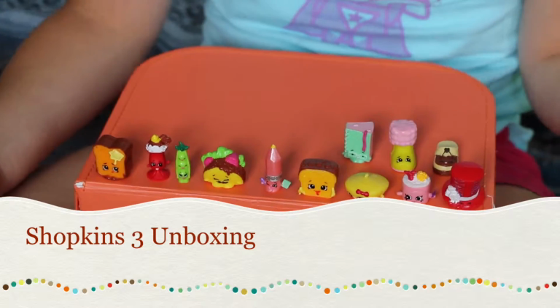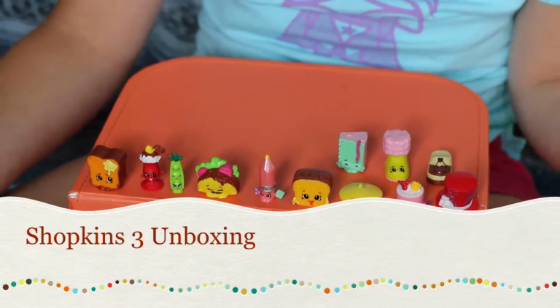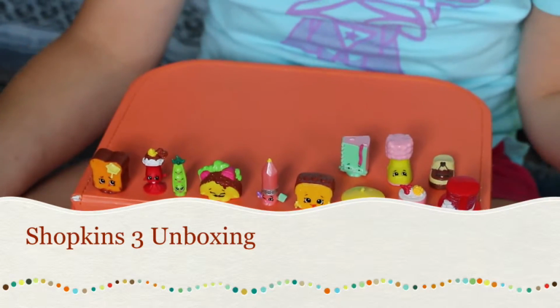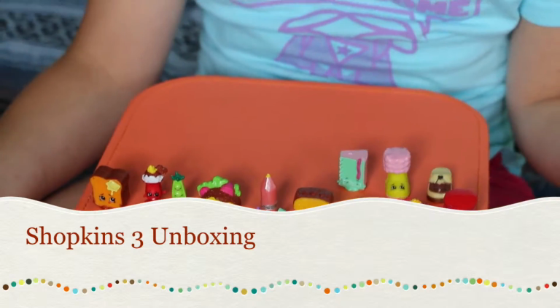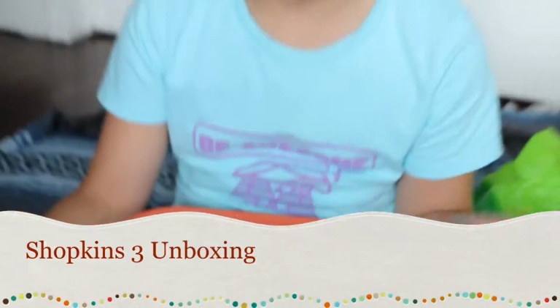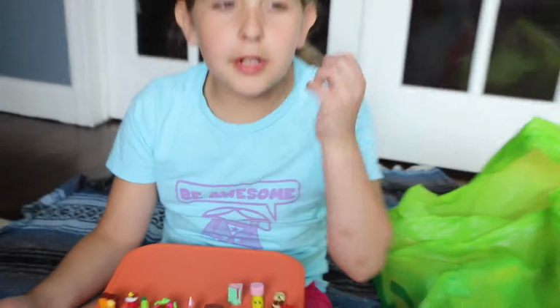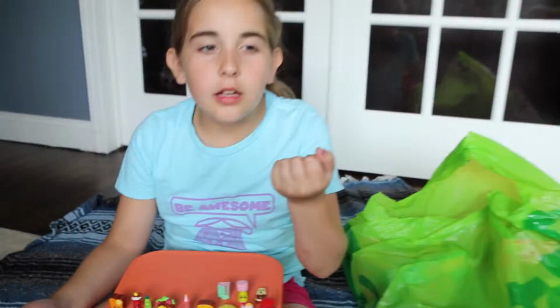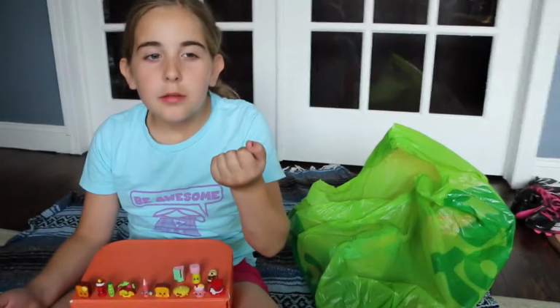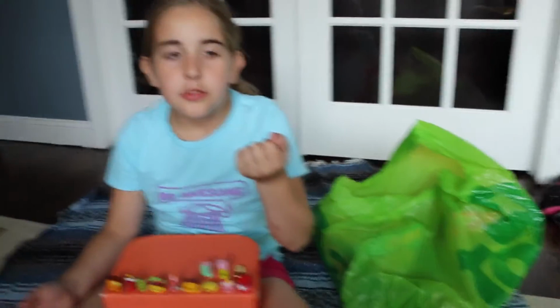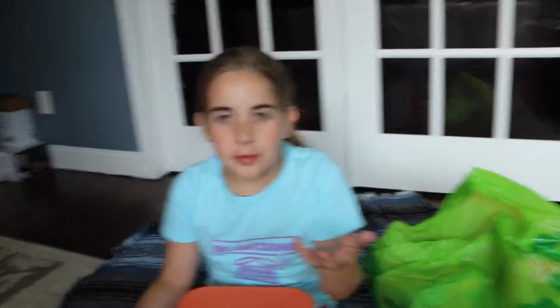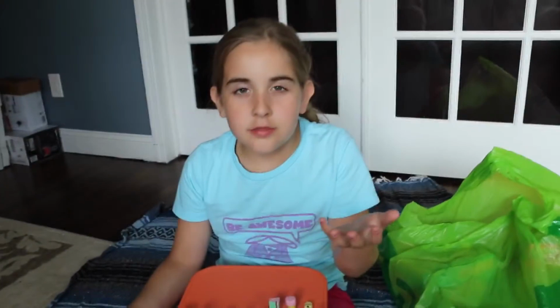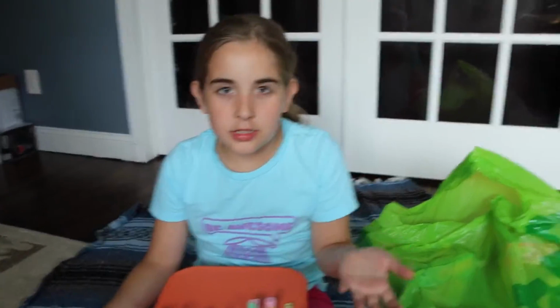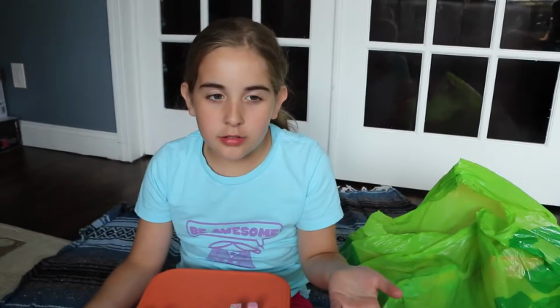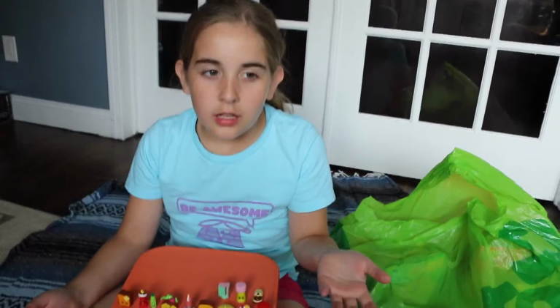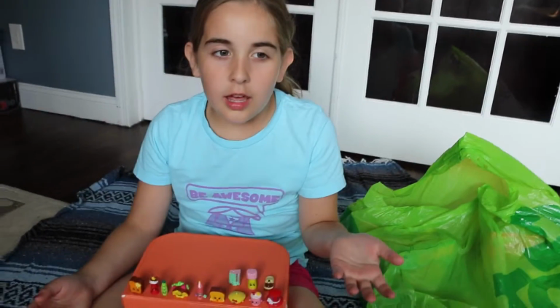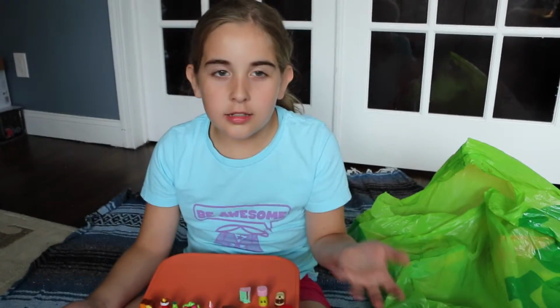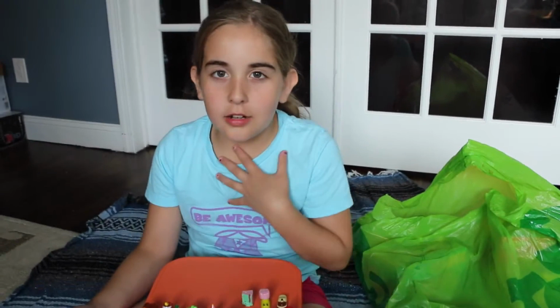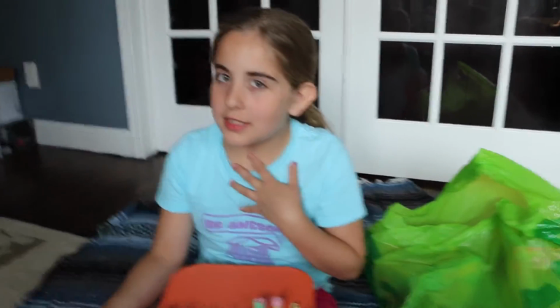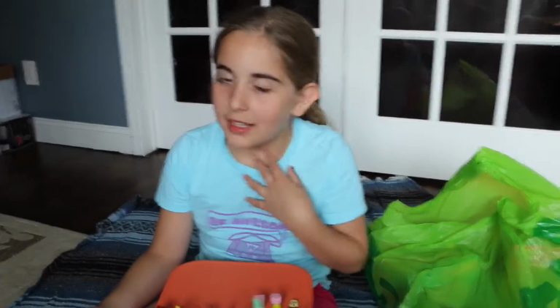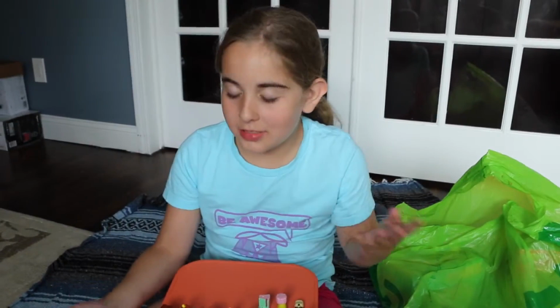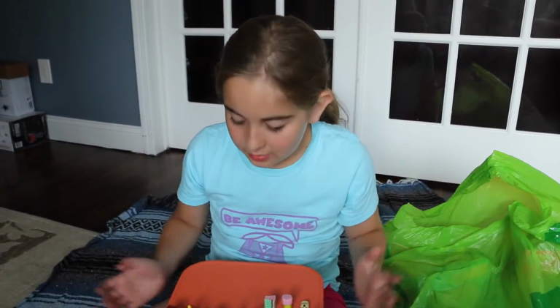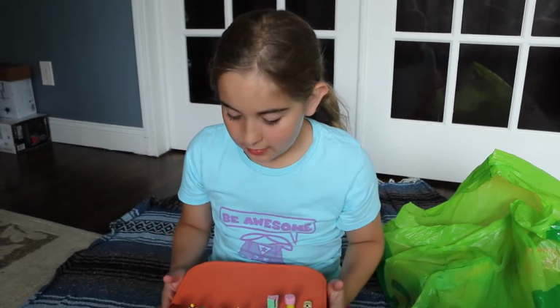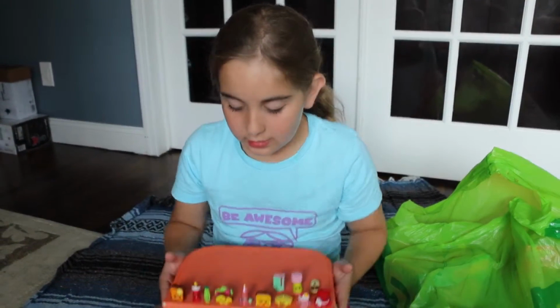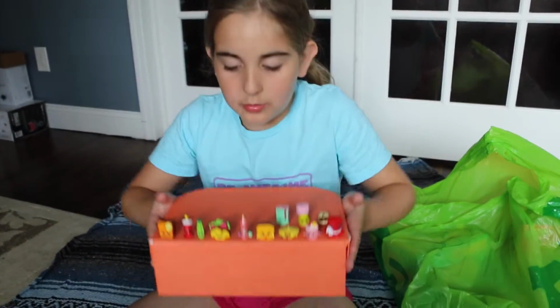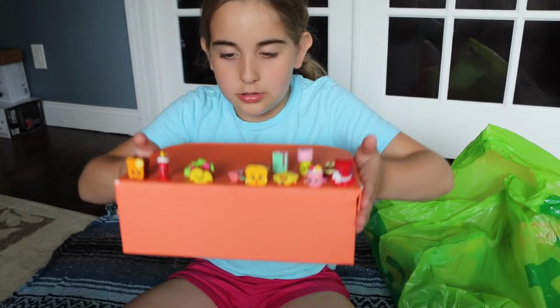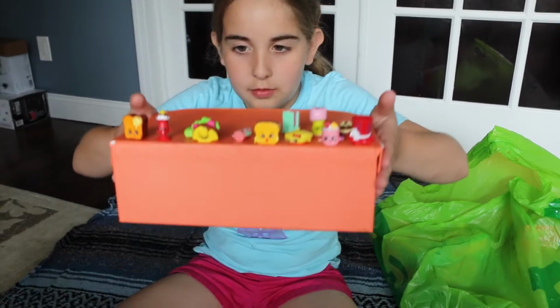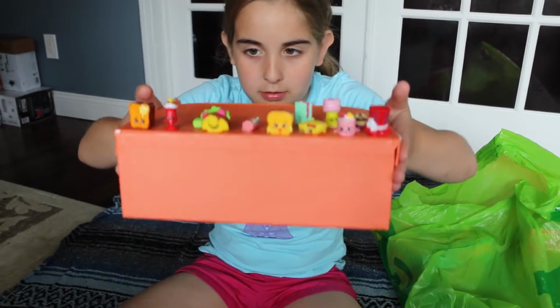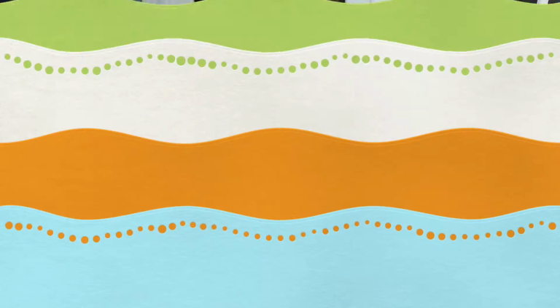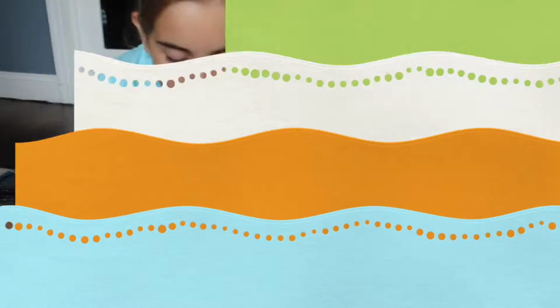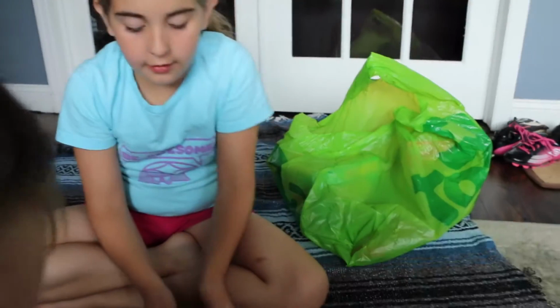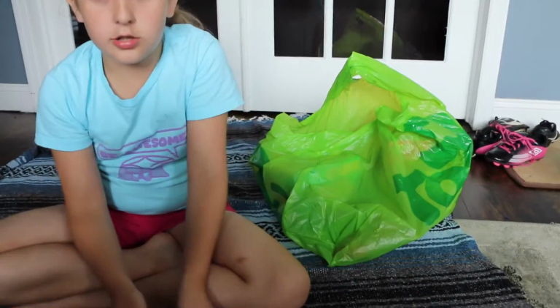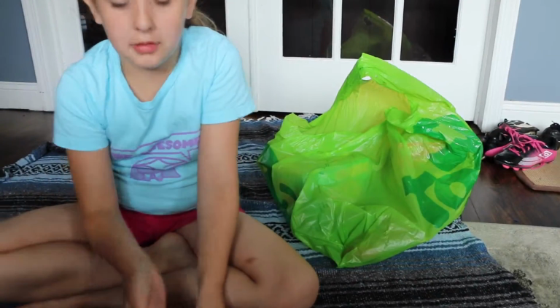My mom went to the store and bought three Shopkins for Season 3. I don't know what's in them so it's going to be a surprise. These are the ones she got for my birthday, and I already have a lot of Shopkins.